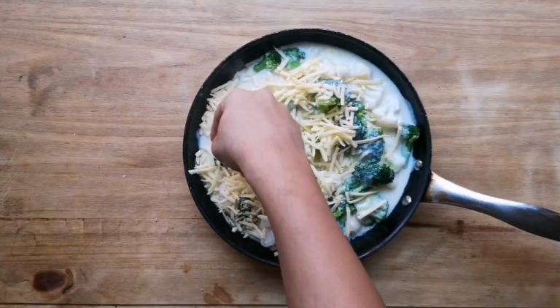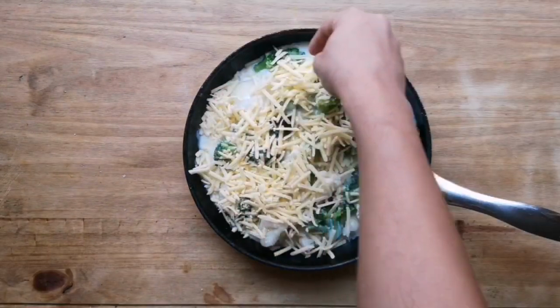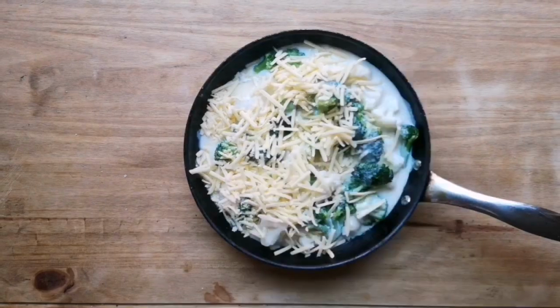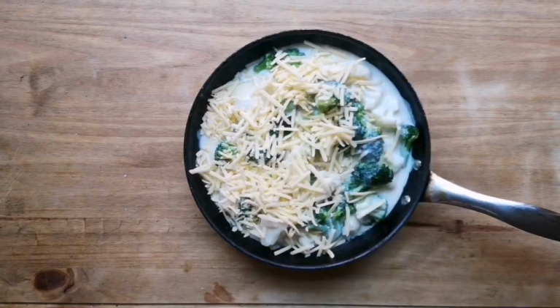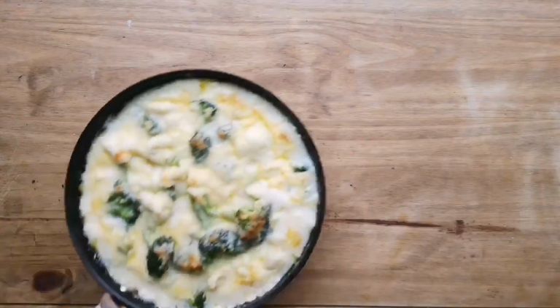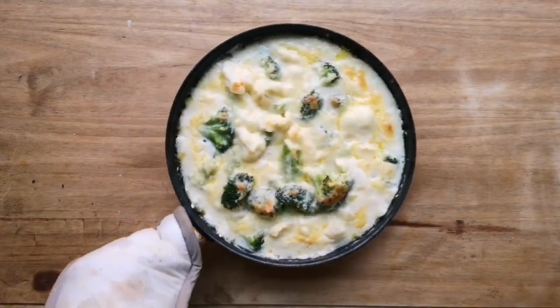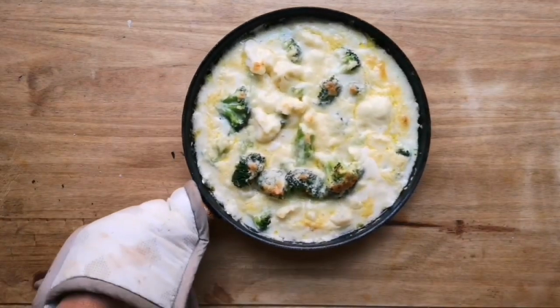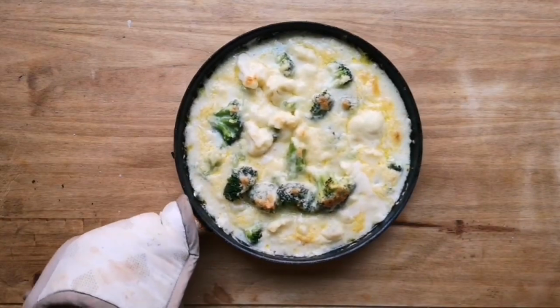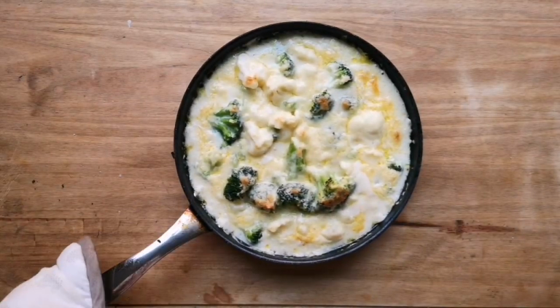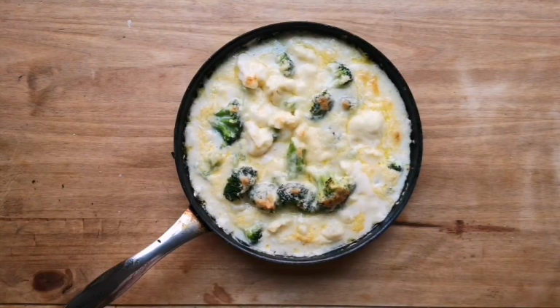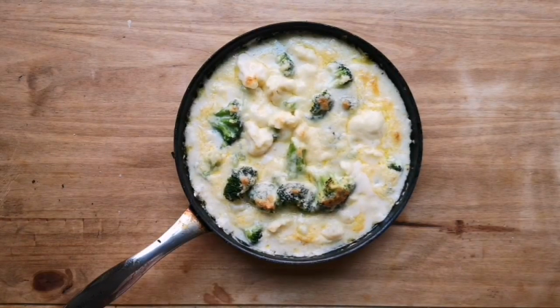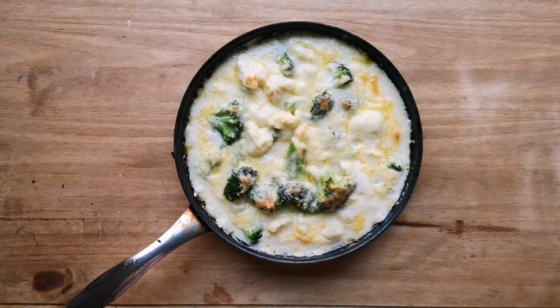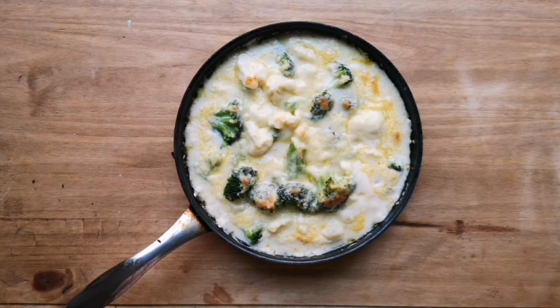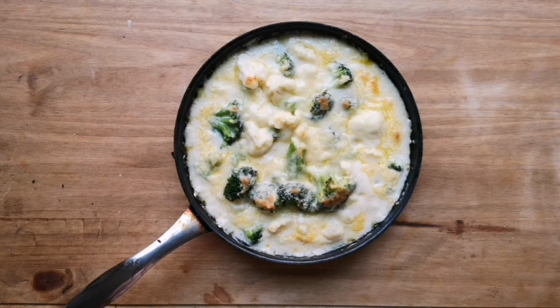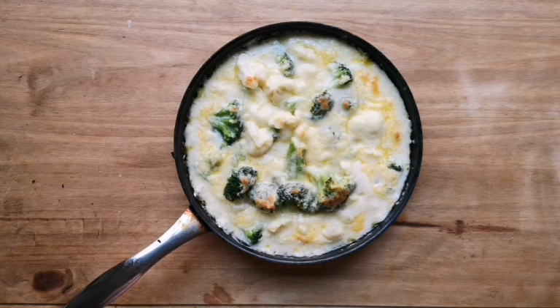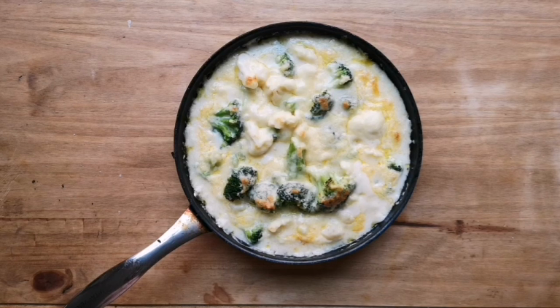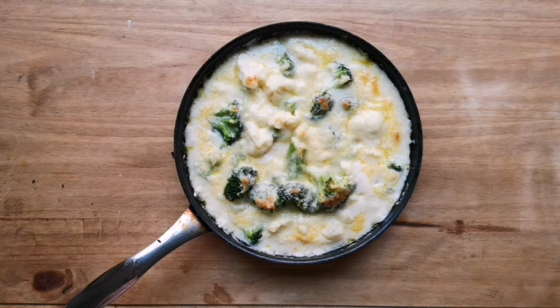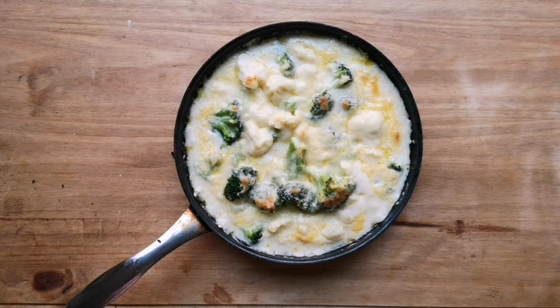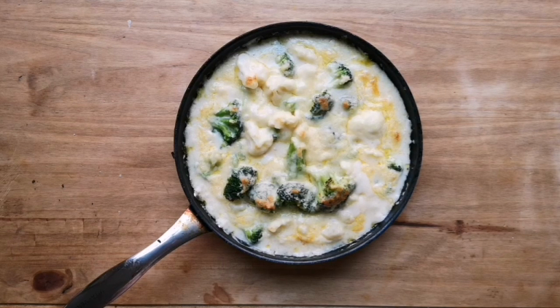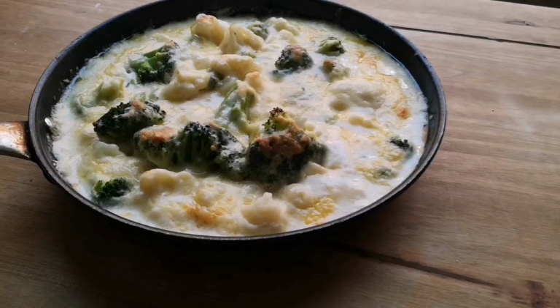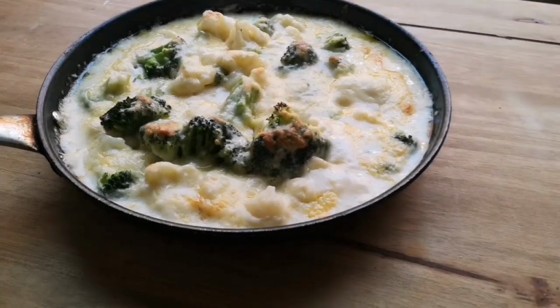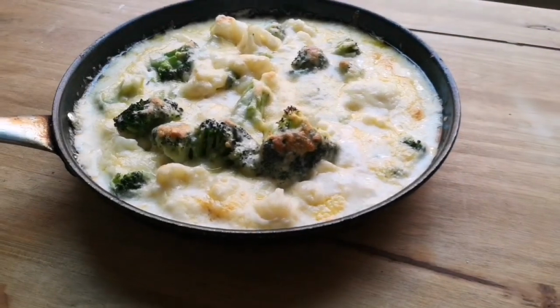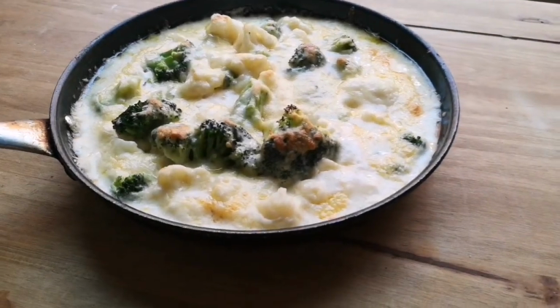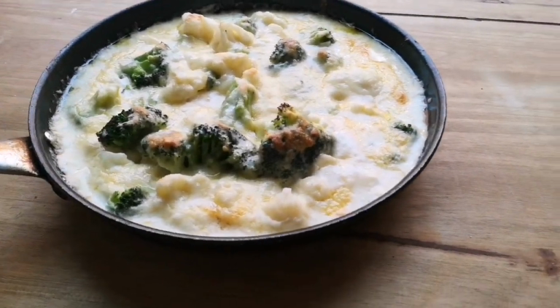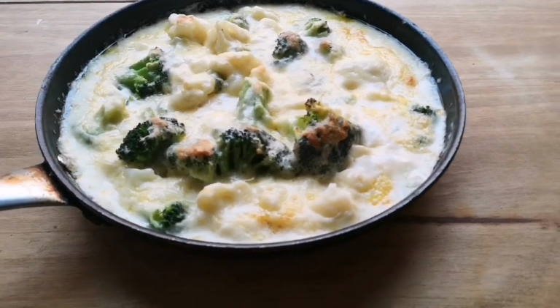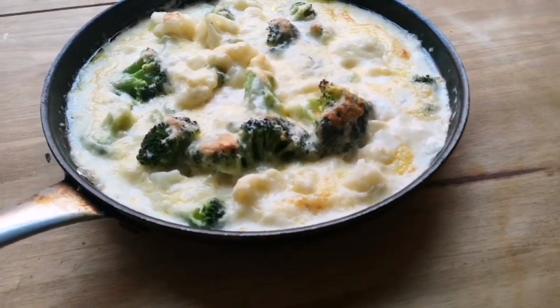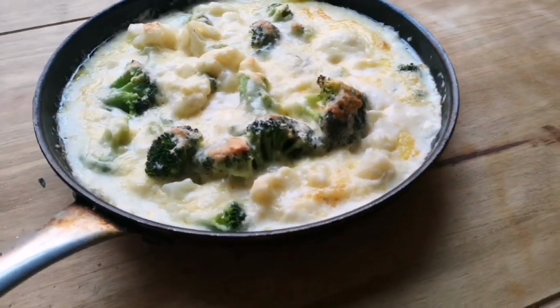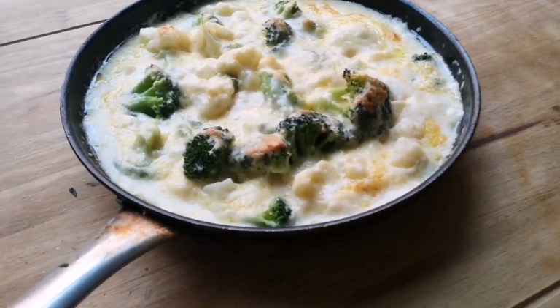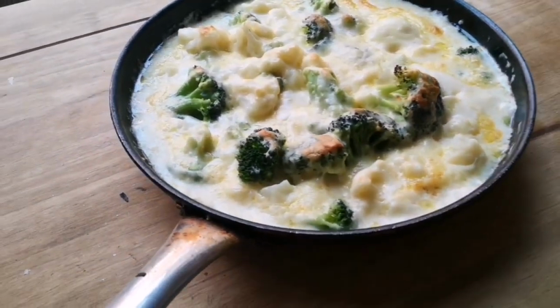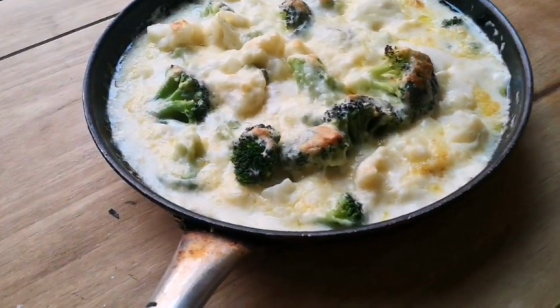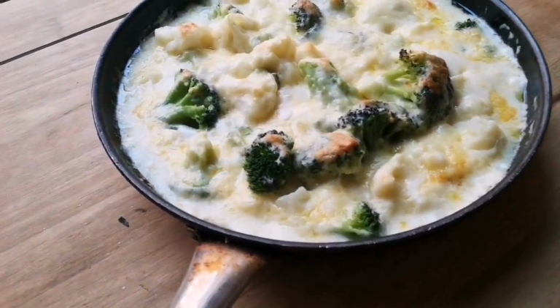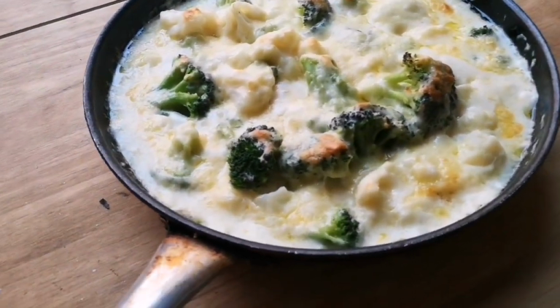That can go under the grill on a really high heat until it's nice and golden. As you can see, this is a much better alternative to having plain boiled veg. Thank you guys for watching — please like, subscribe, and follow me on my socials at sliced underscore white tea.